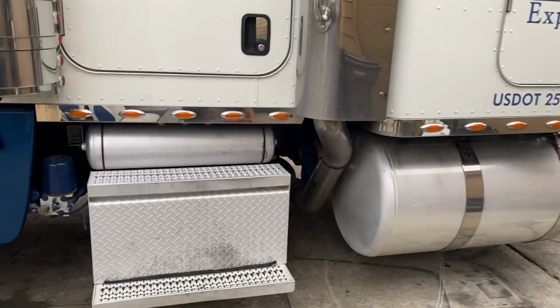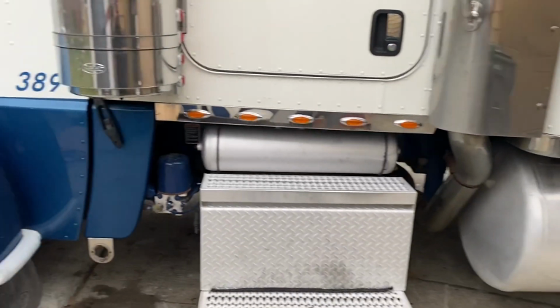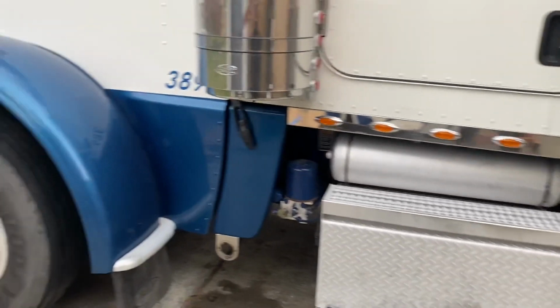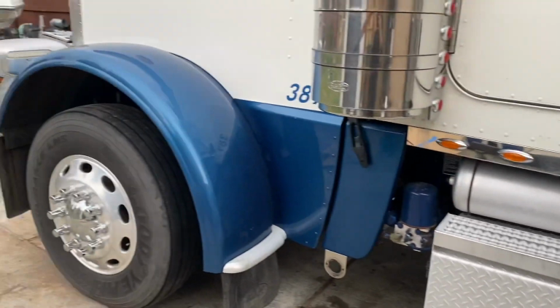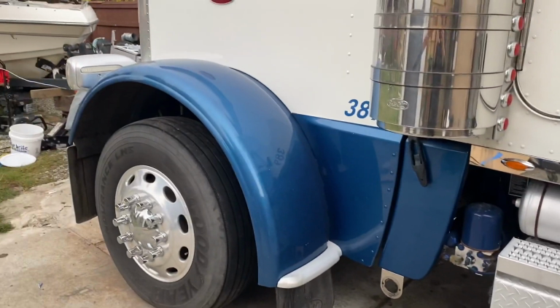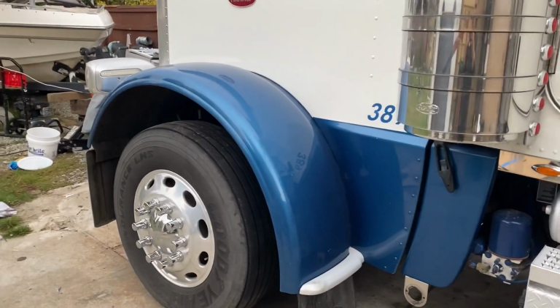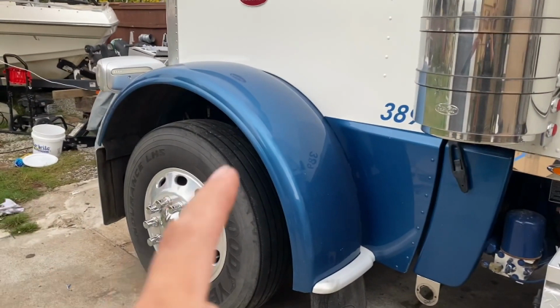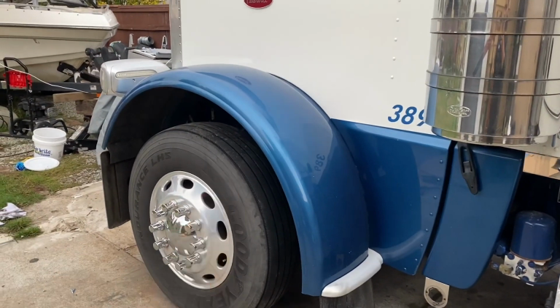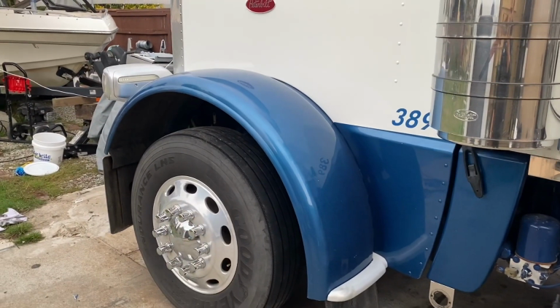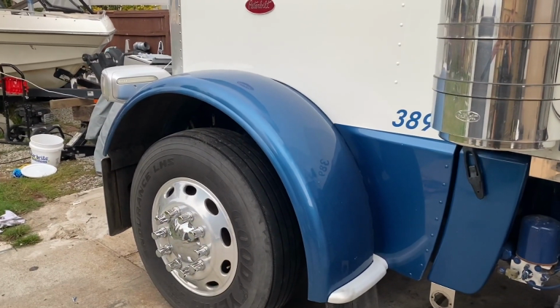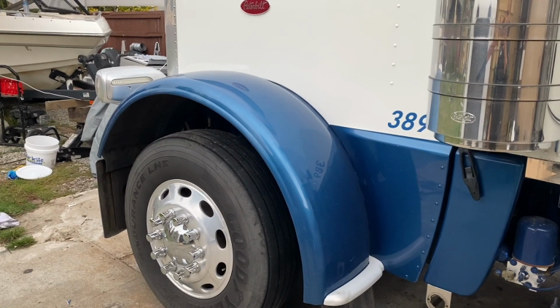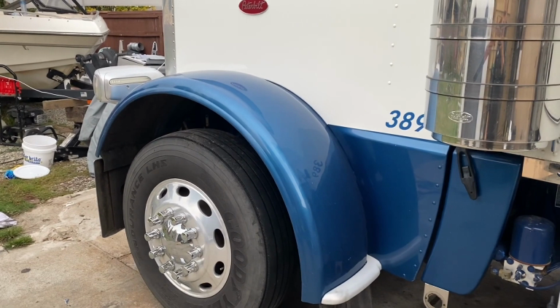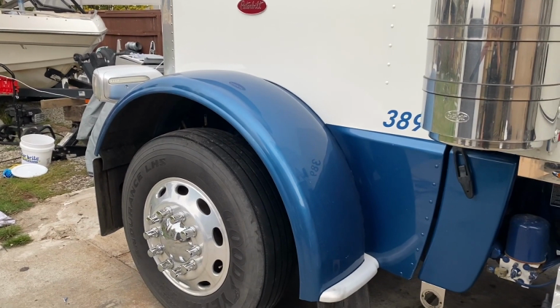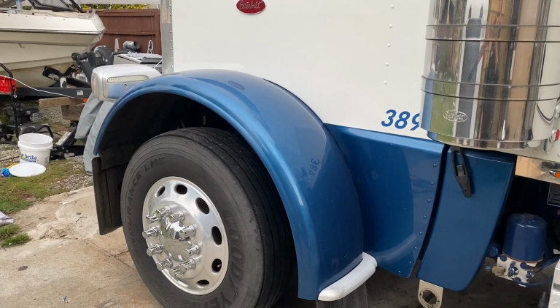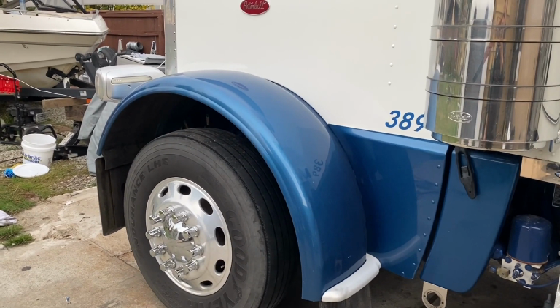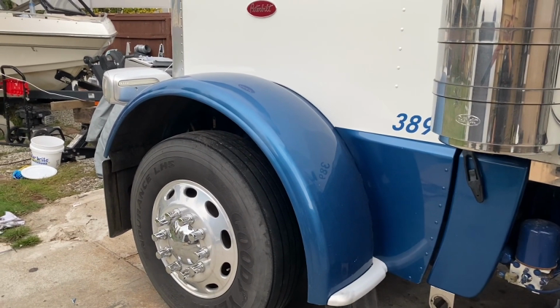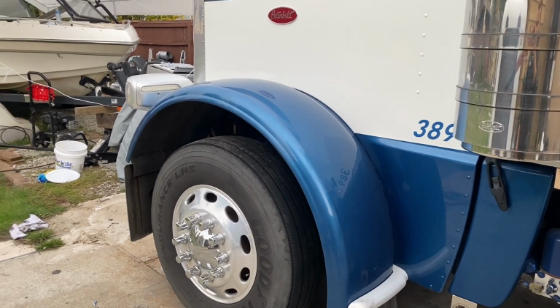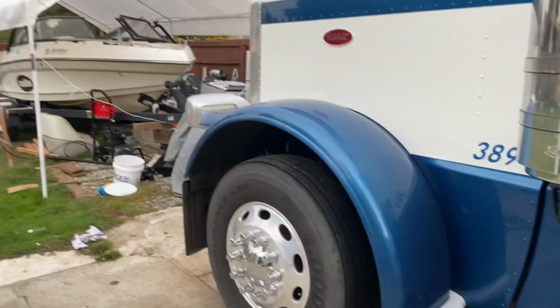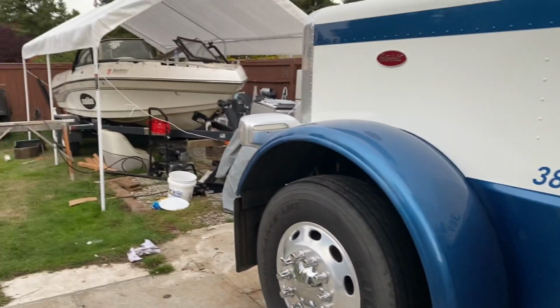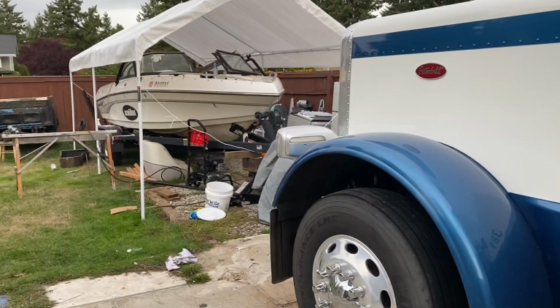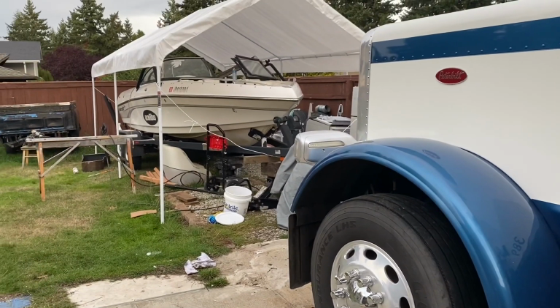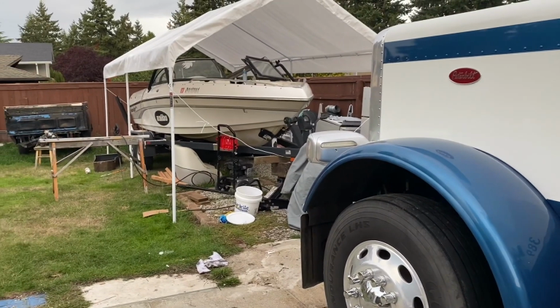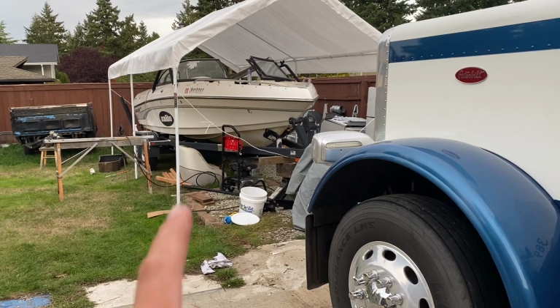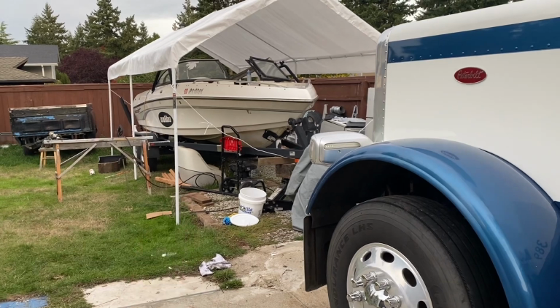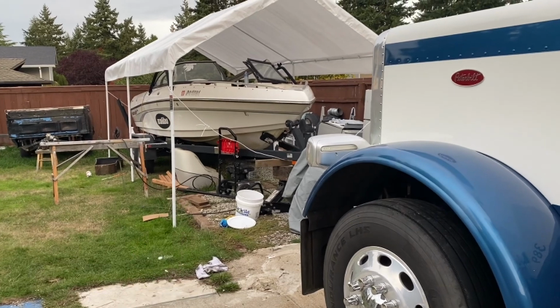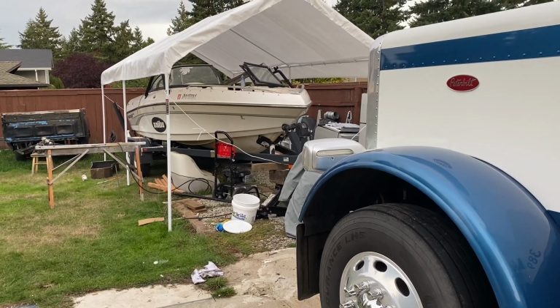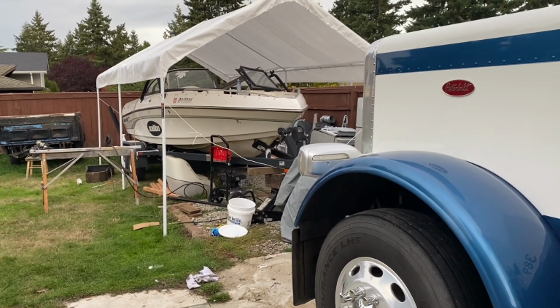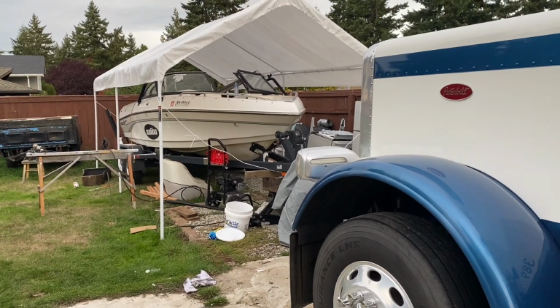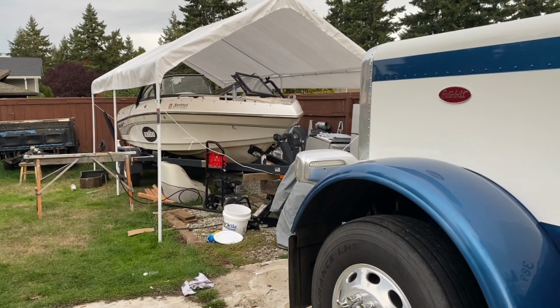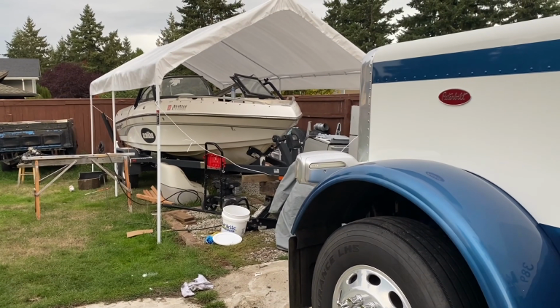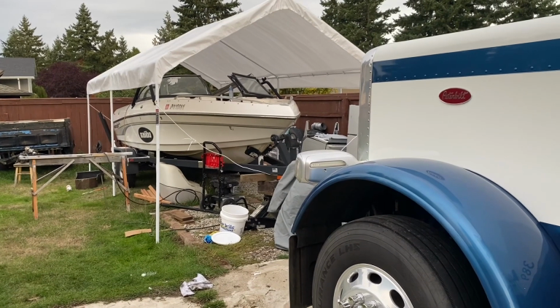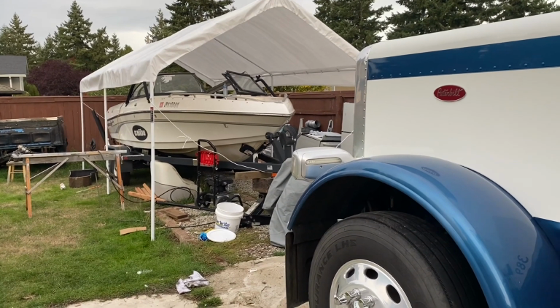We still got a lot to do — got to wait for the air ride and find a good day to put it in. Also picked up a 2004 Malibu that we're restoring, so lots of projects going on.